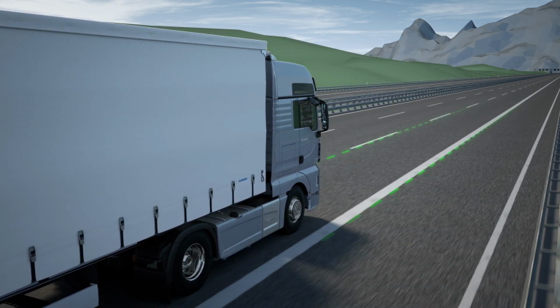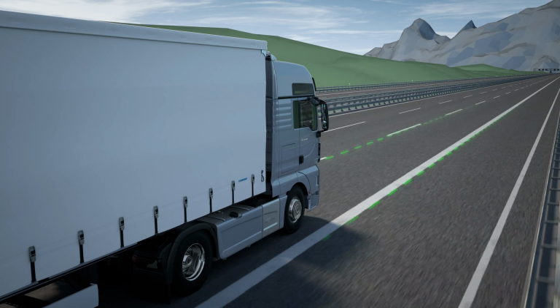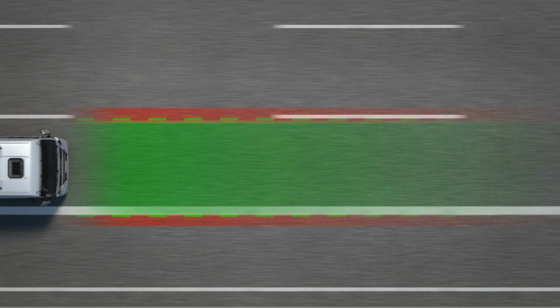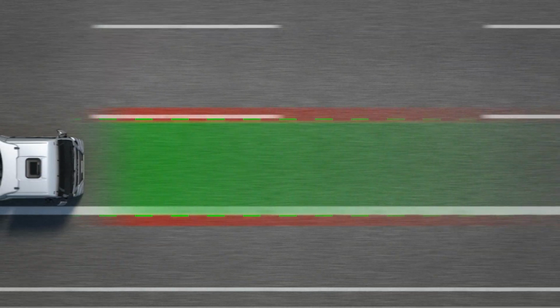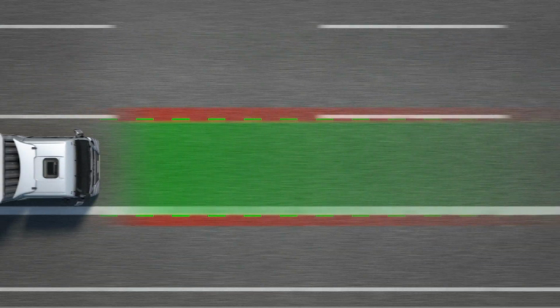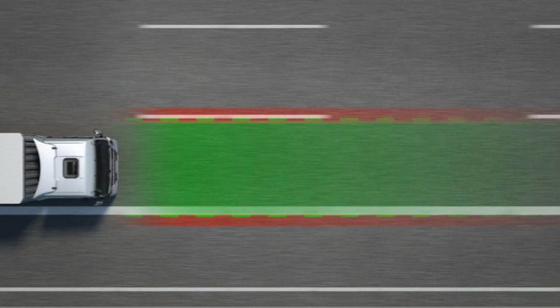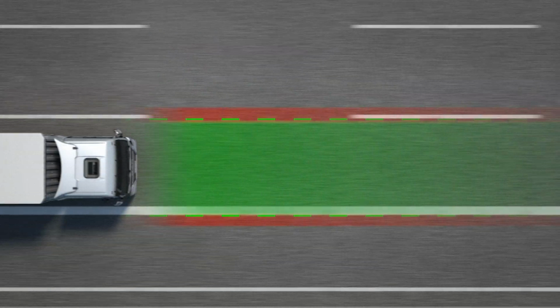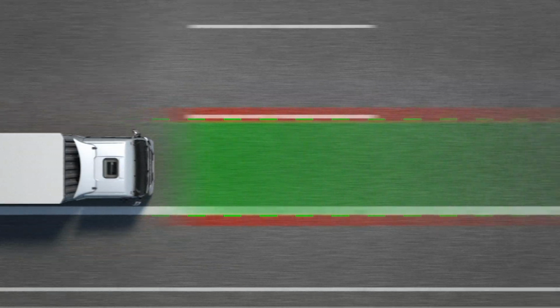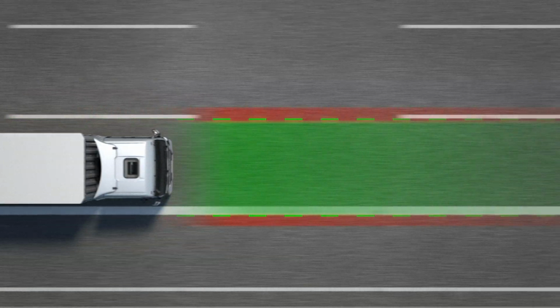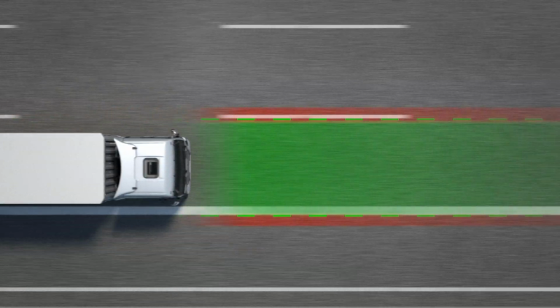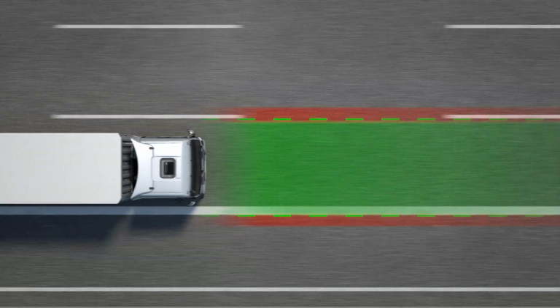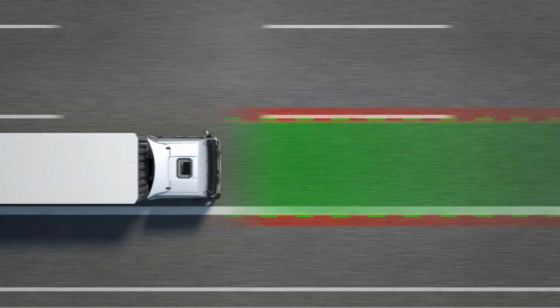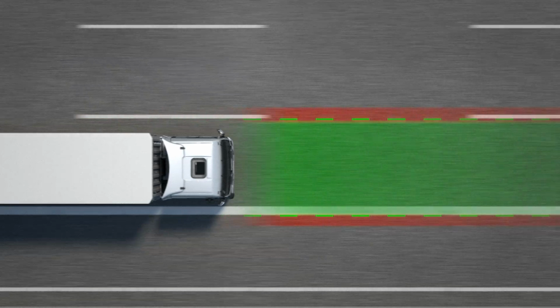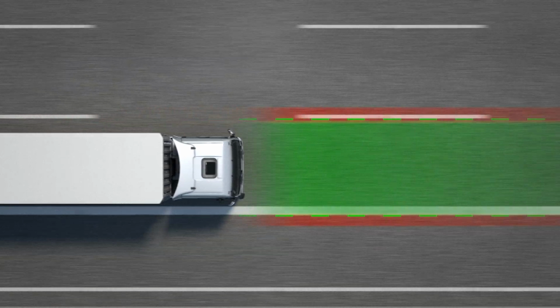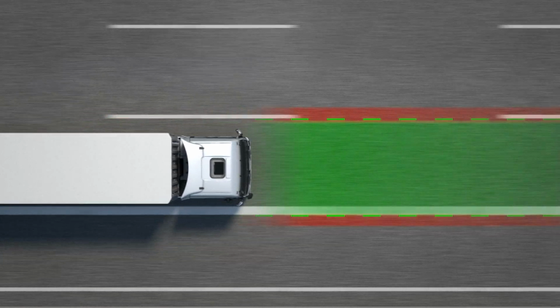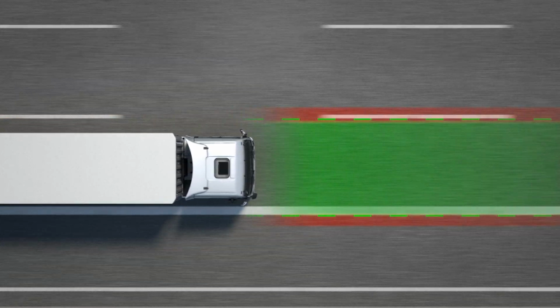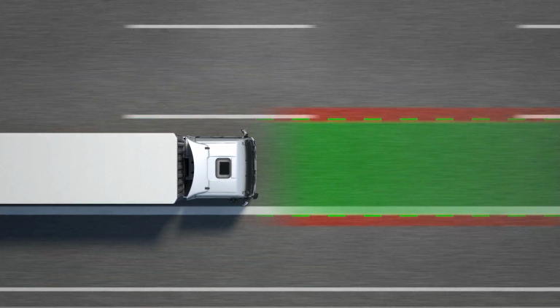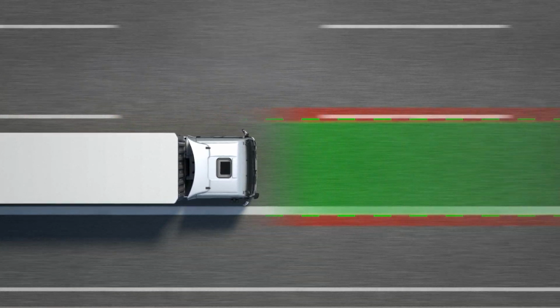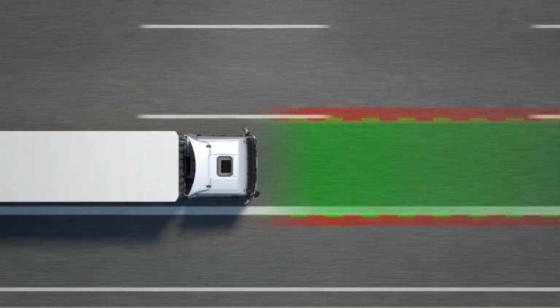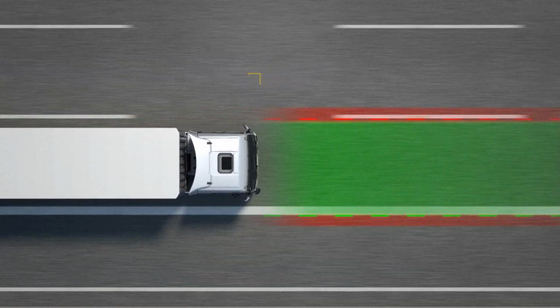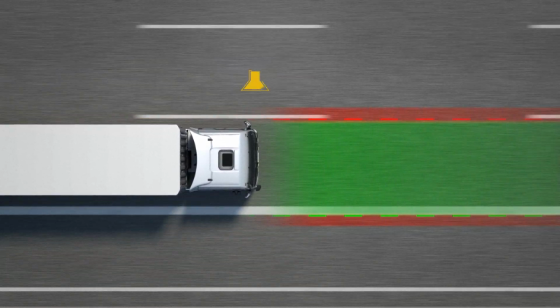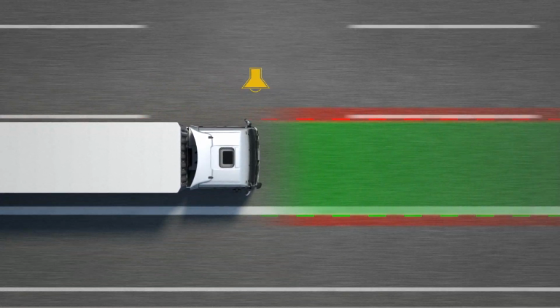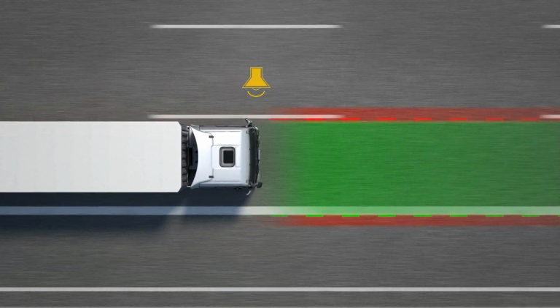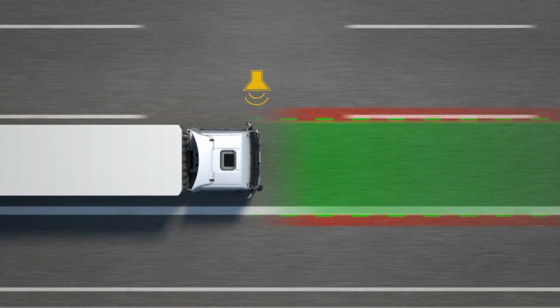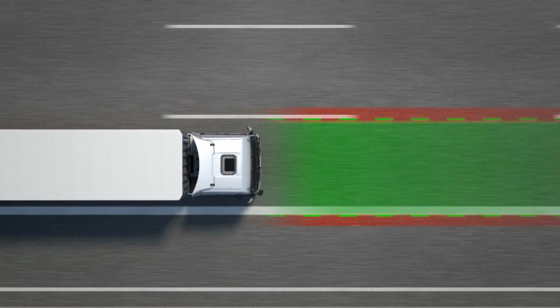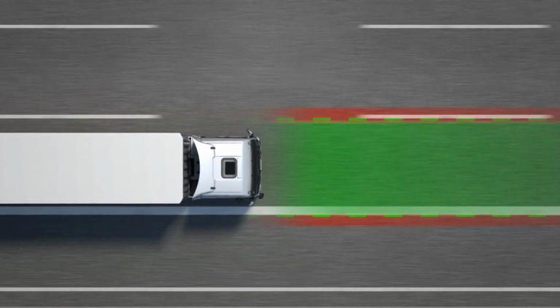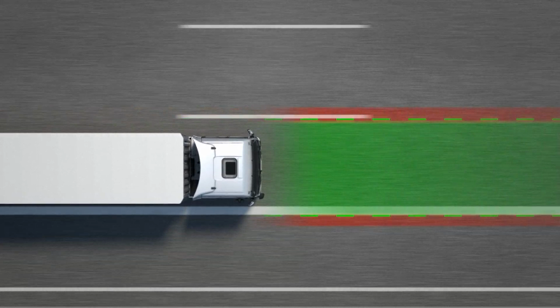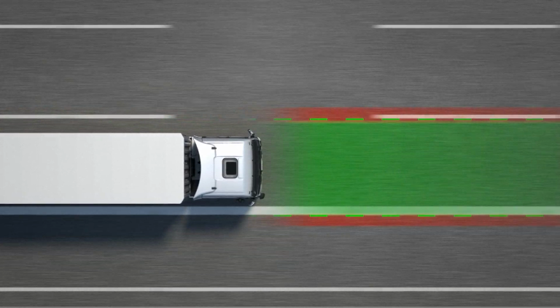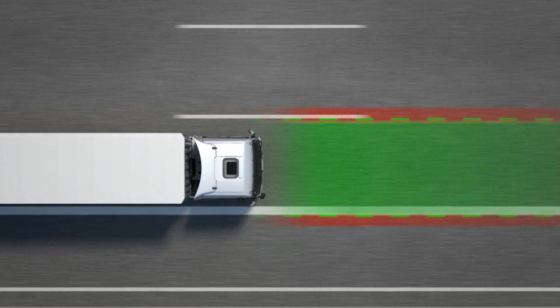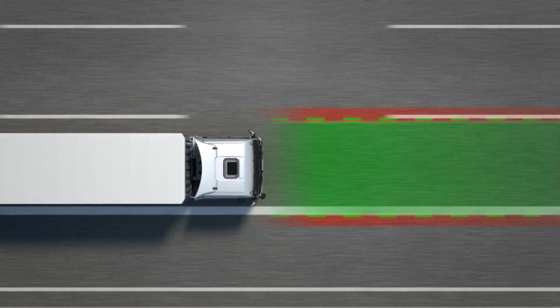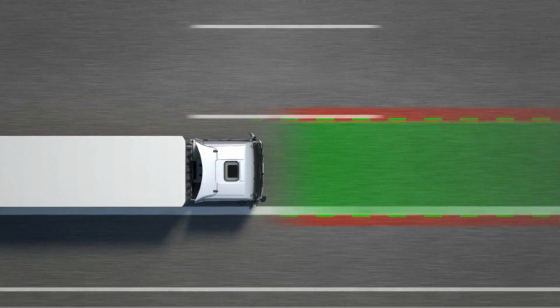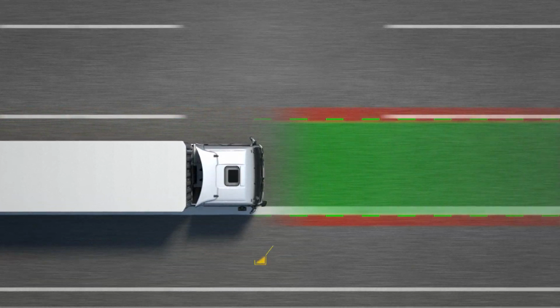As a rule, commercial vehicles are not driven in the middle of the lane but slightly towards the outside edge of the lane. For this reason, the warning occurs asymmetrically. The warning threshold is offset towards the outside edge of the road to prevent unwanted warnings.